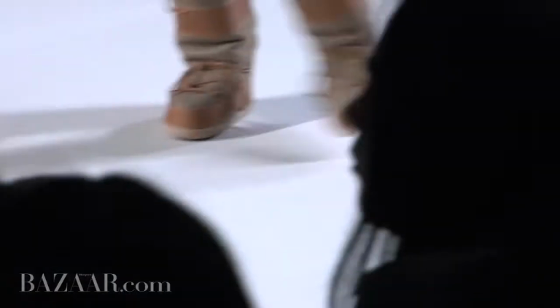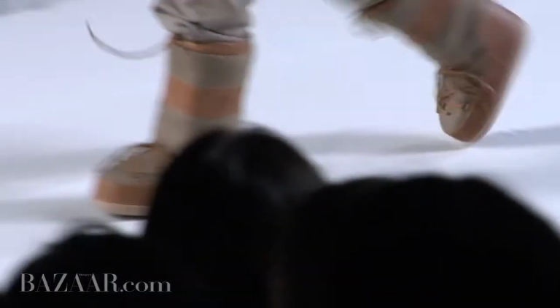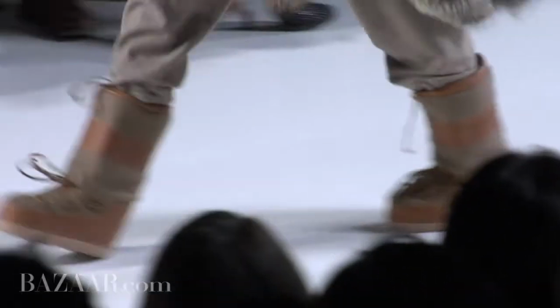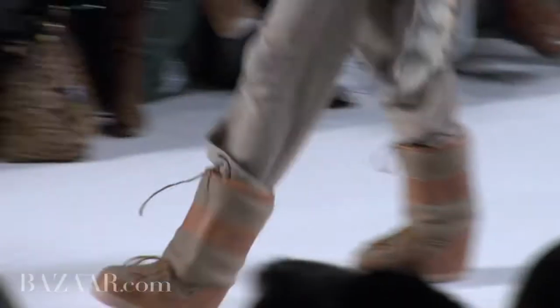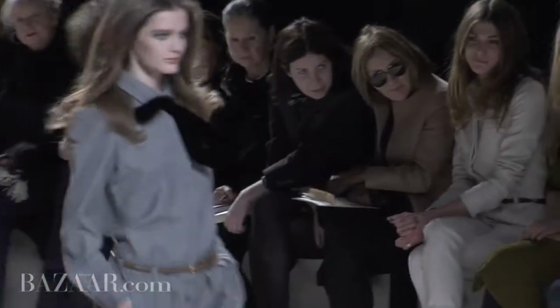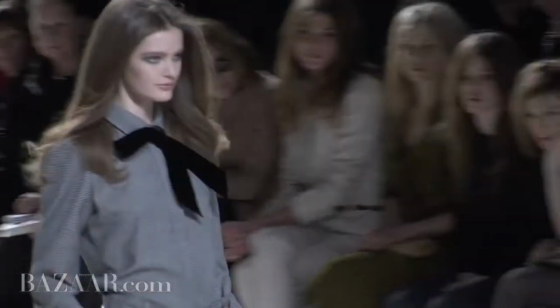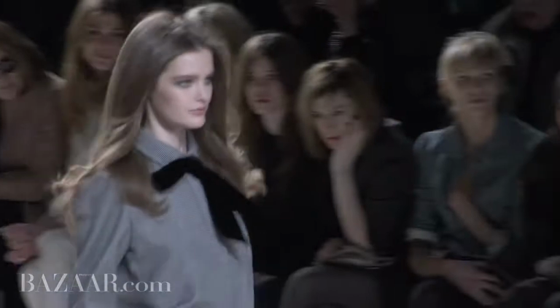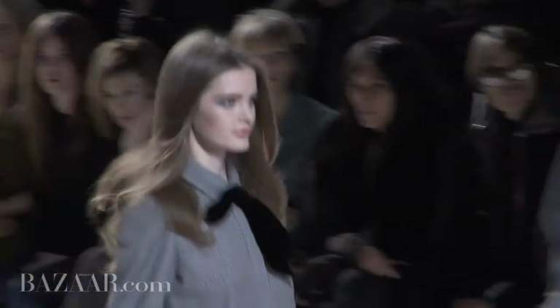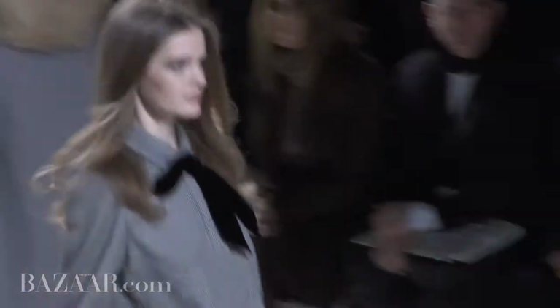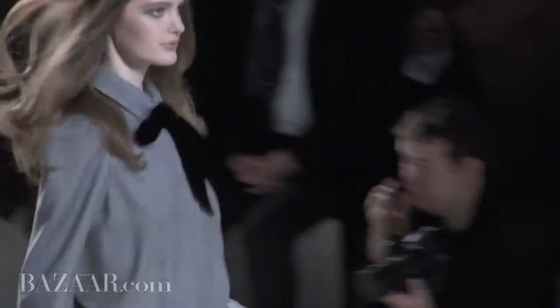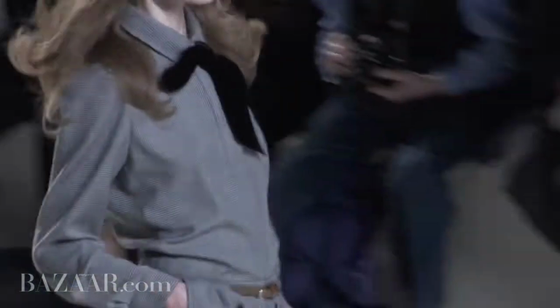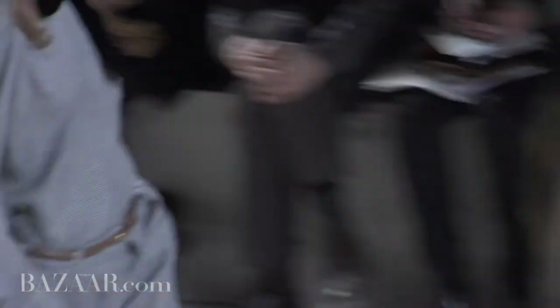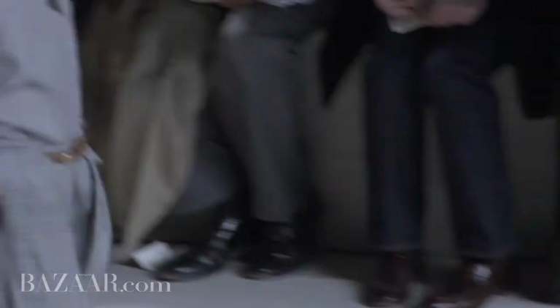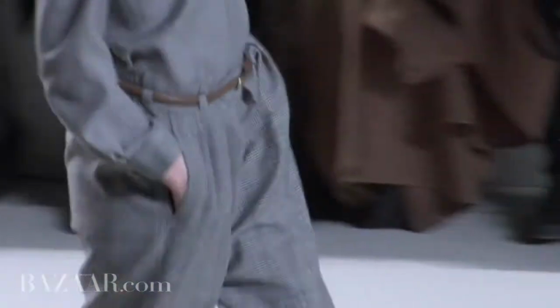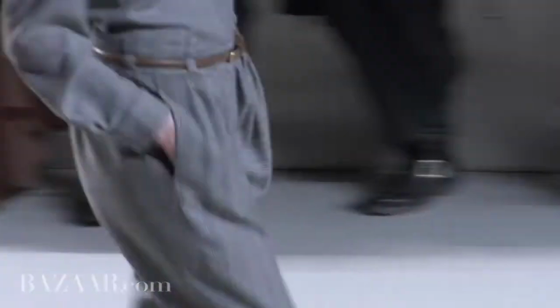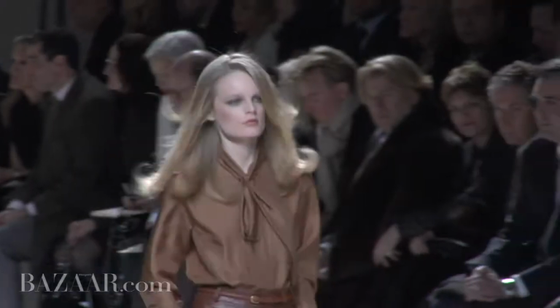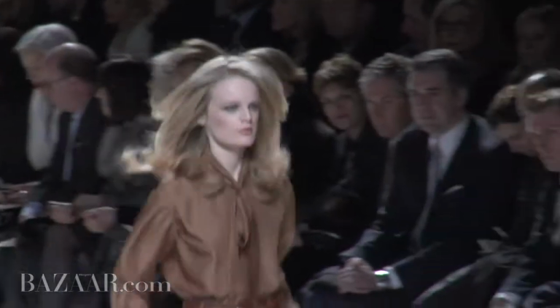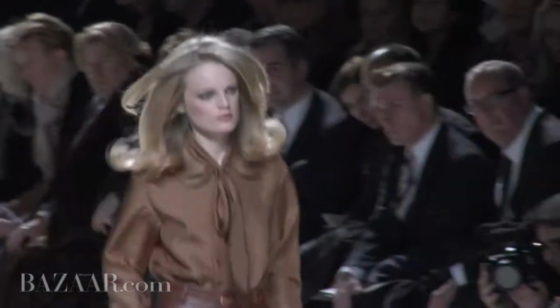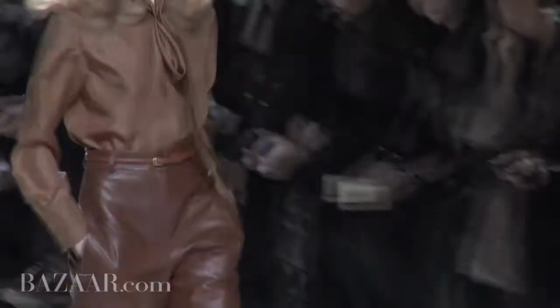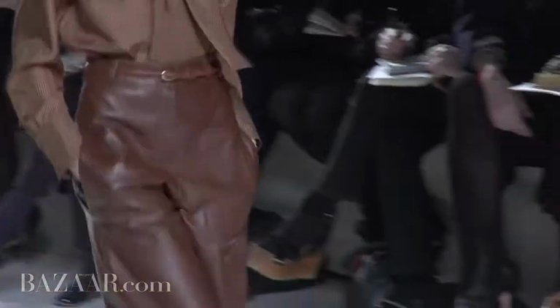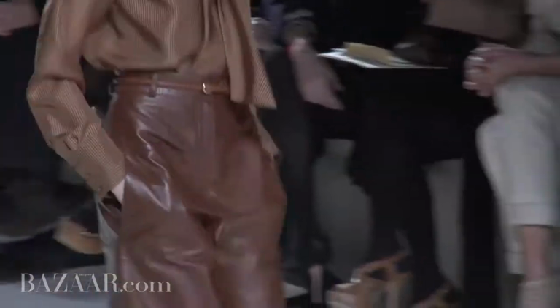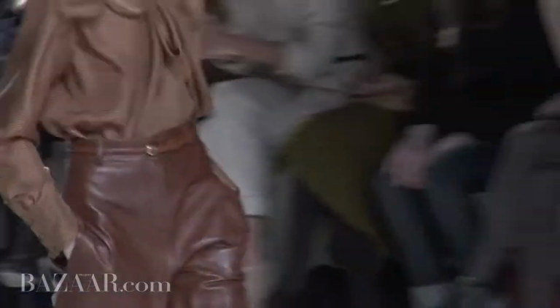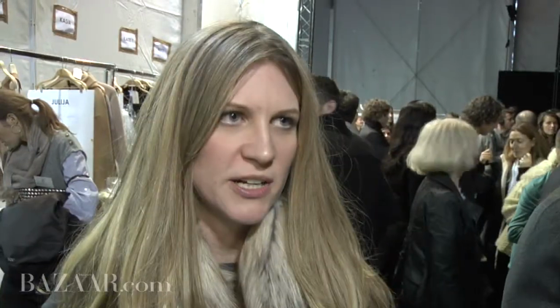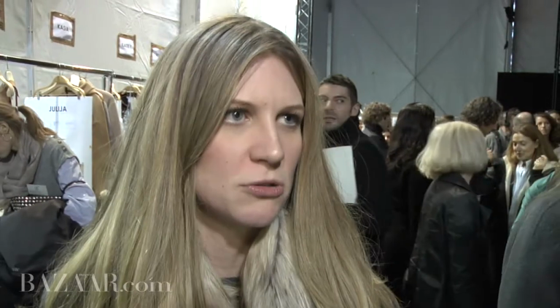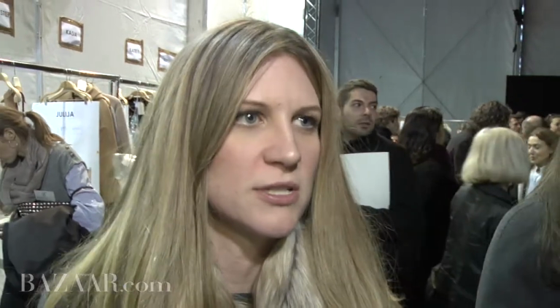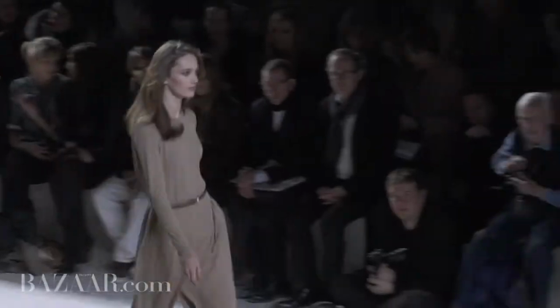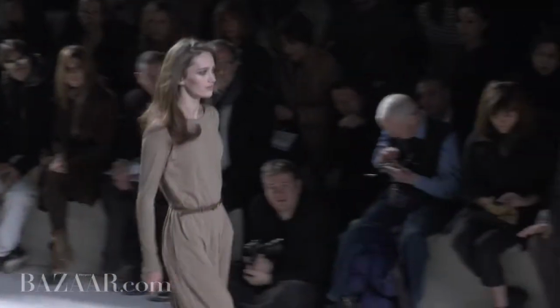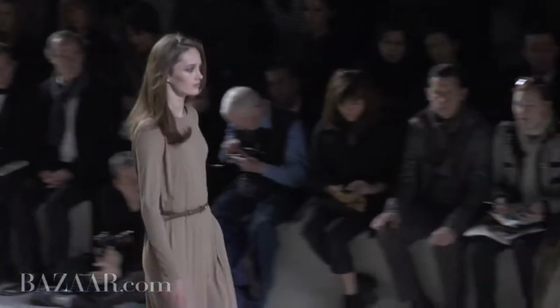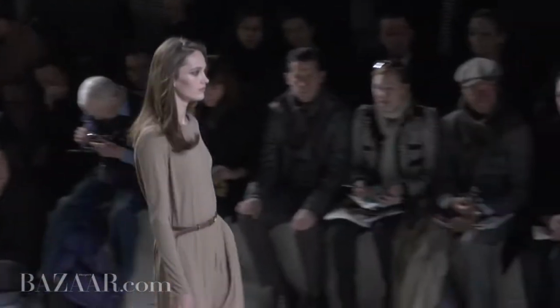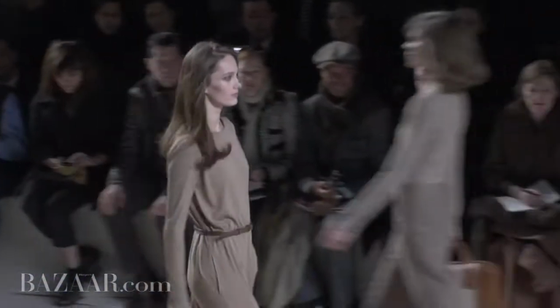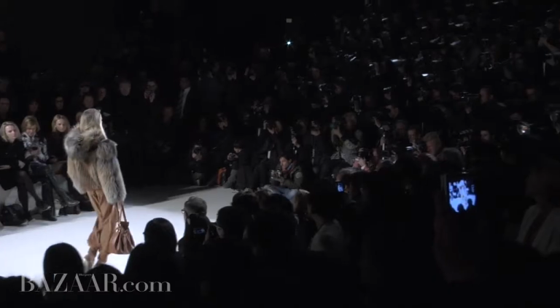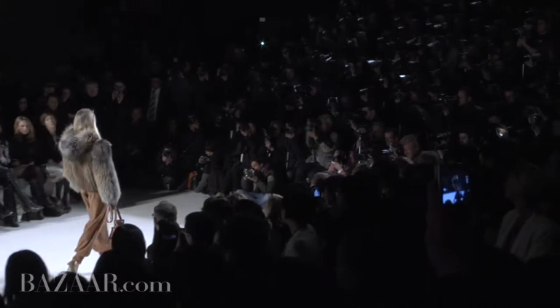Tailoring has emerged as a really strong message and we saw a lot of that today at Chloé — the idea of a men's suit tweaked for a woman's body. There's been a softening of the shoulder and more languid silhouettes.